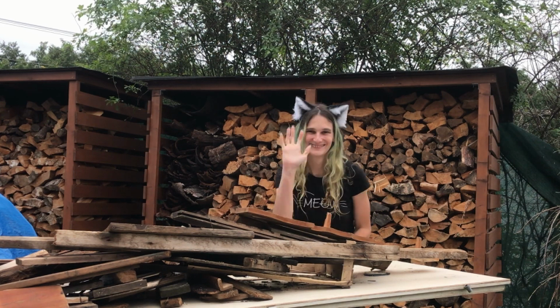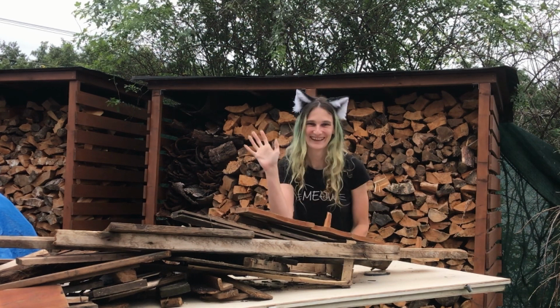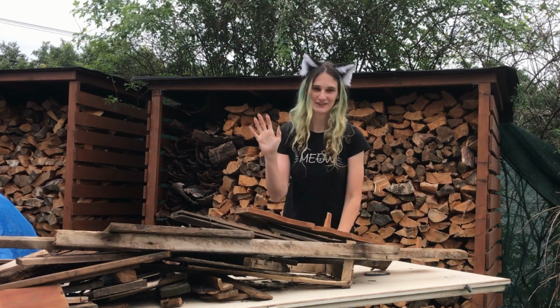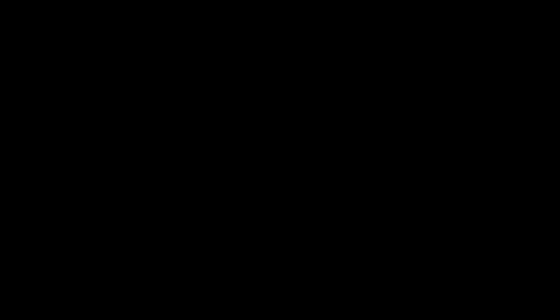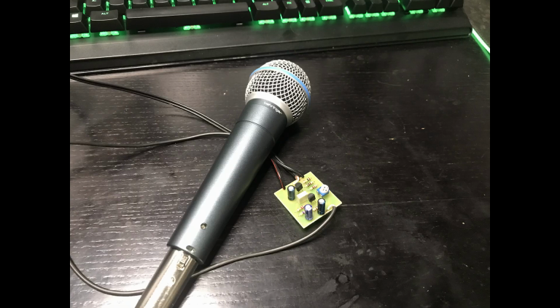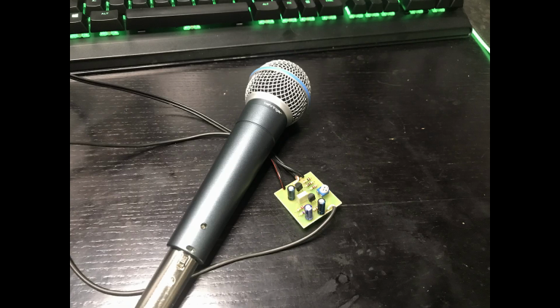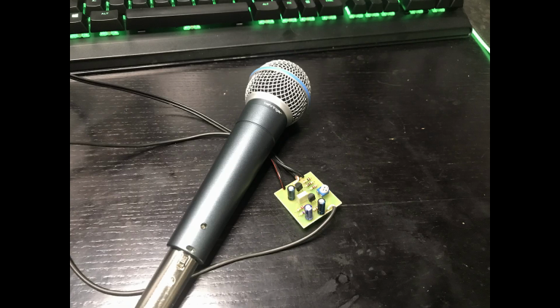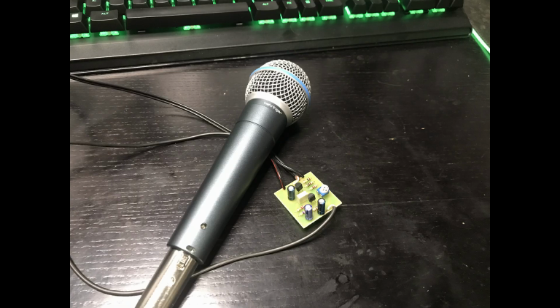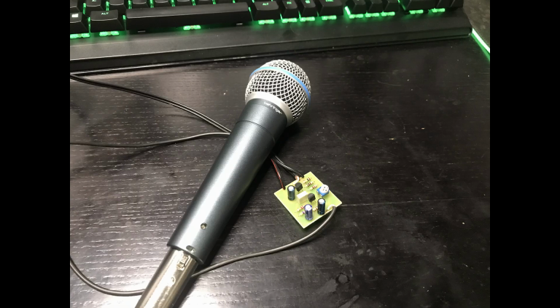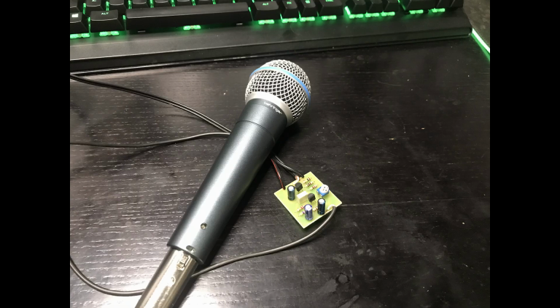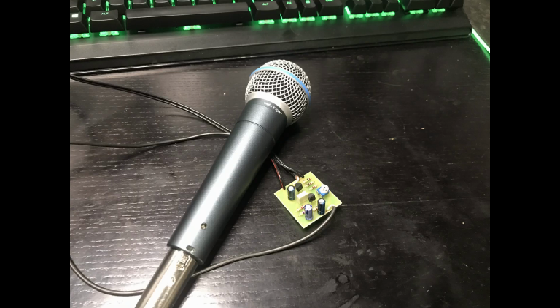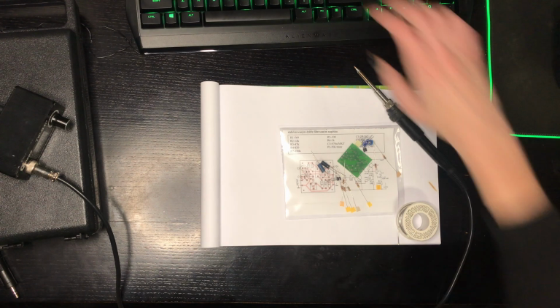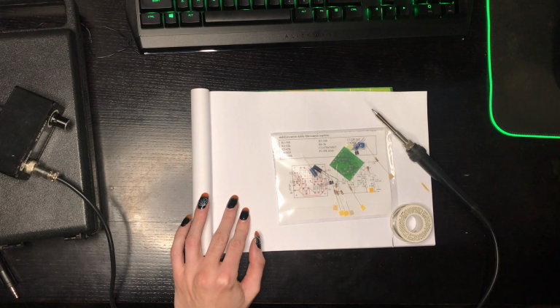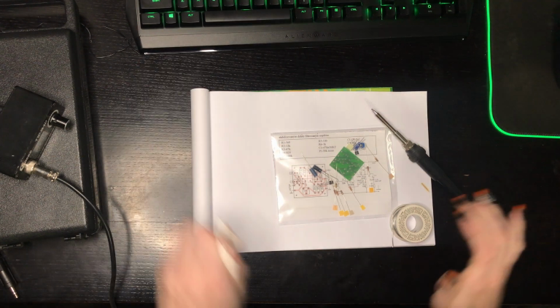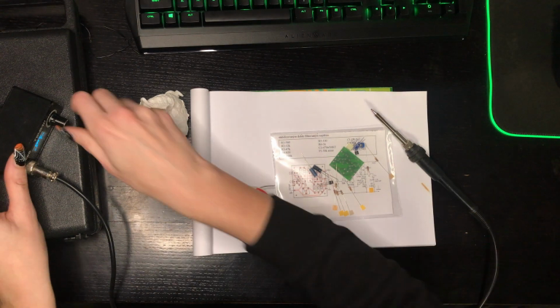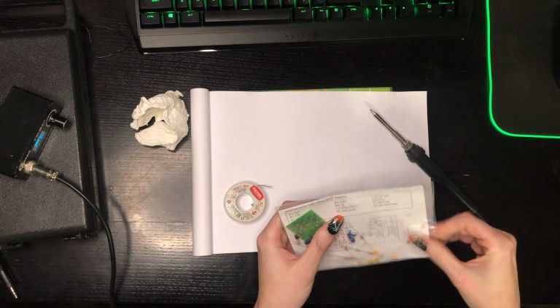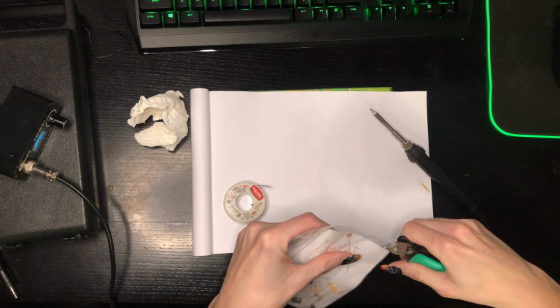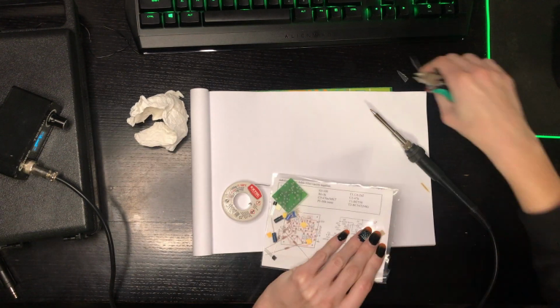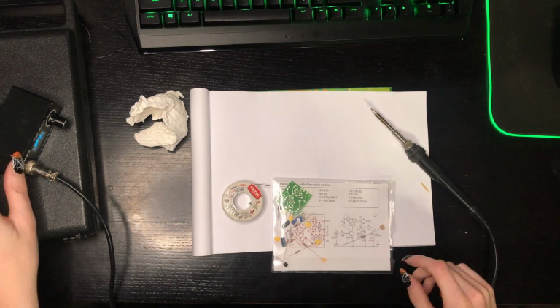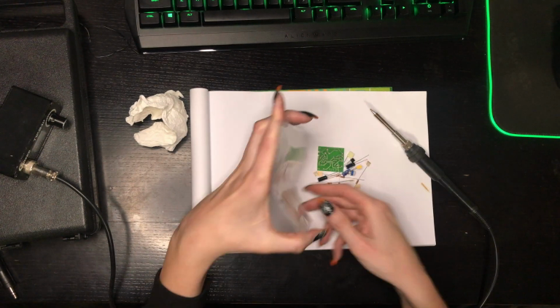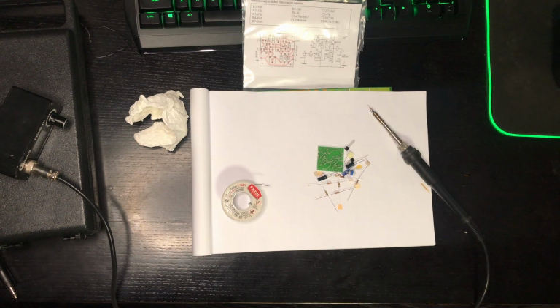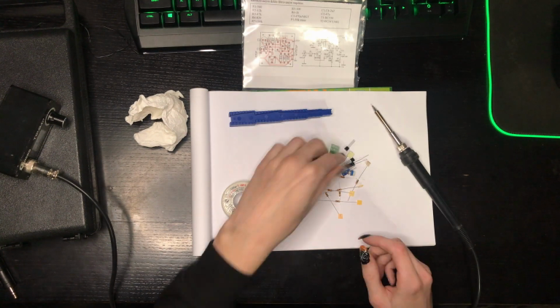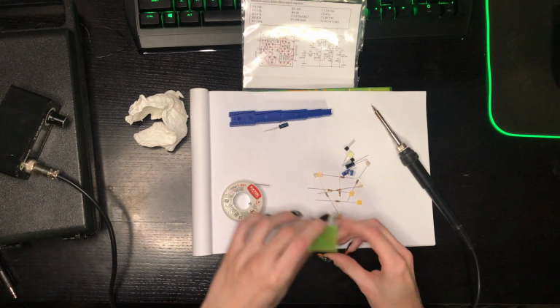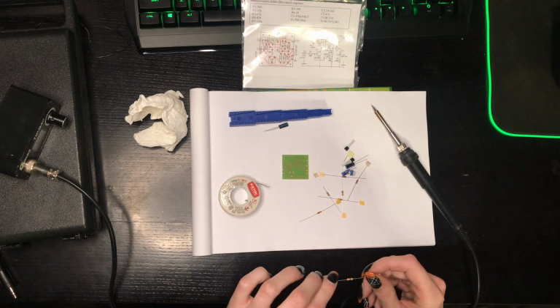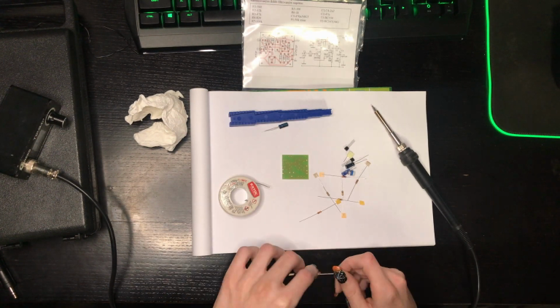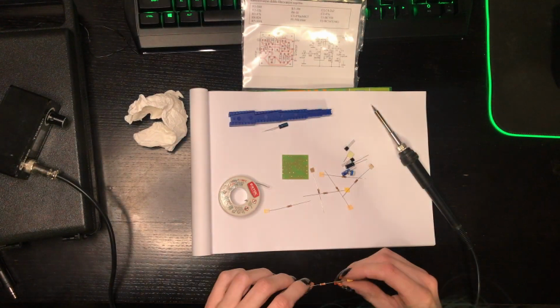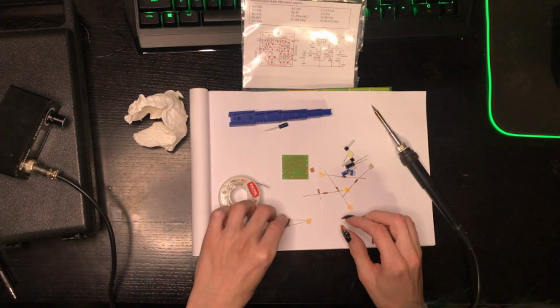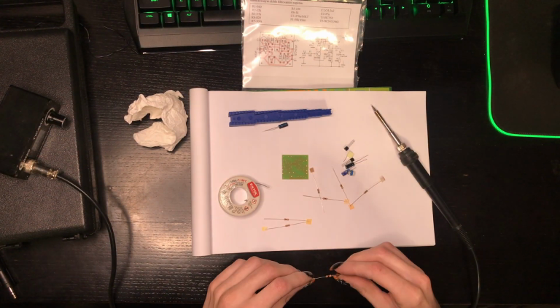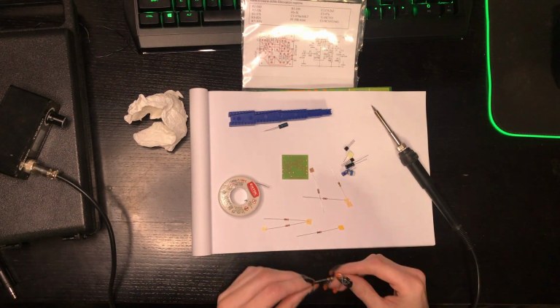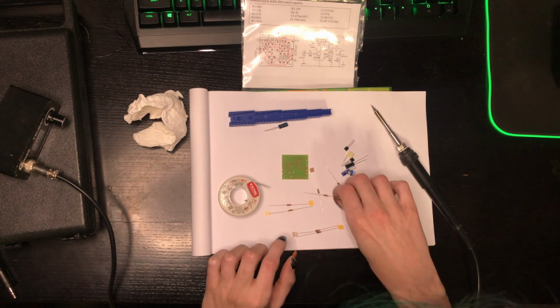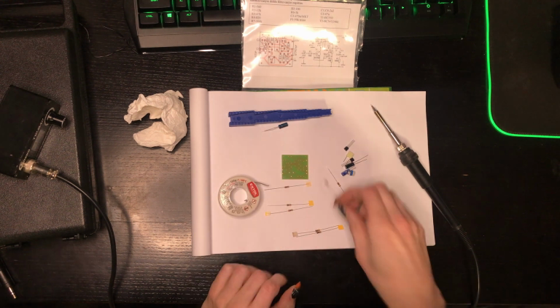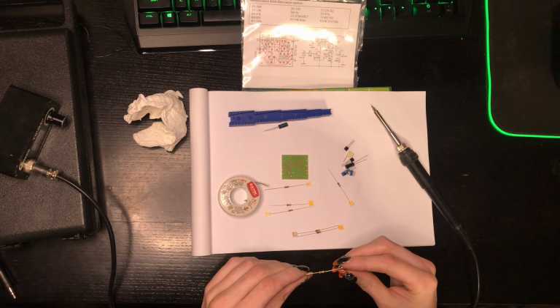Hi folks, today I have here this microphone preamplifier. It comes as a nice kit and costs just 2 euros. Let's look at how good or bad it is.